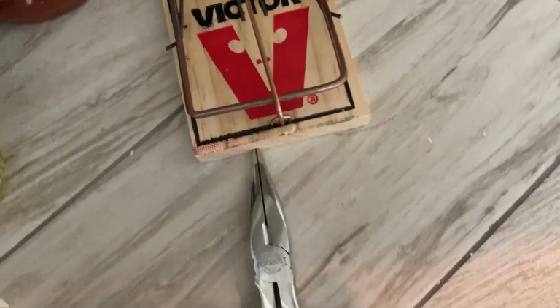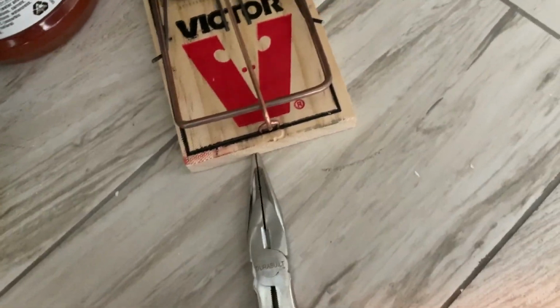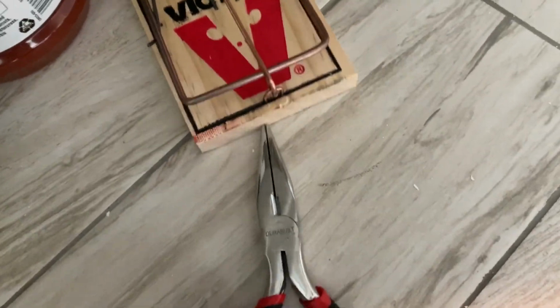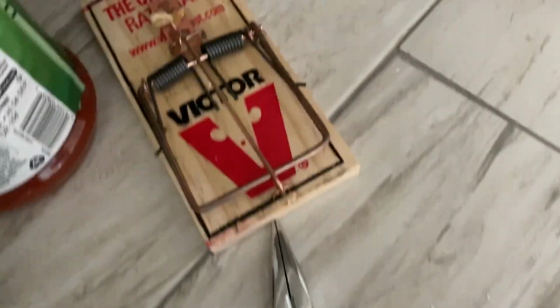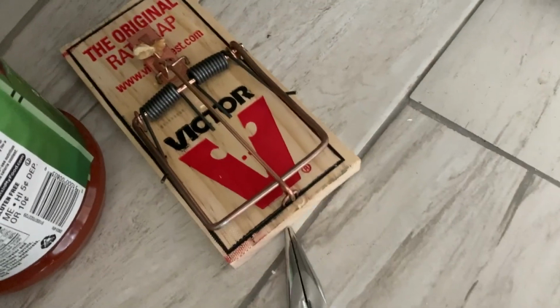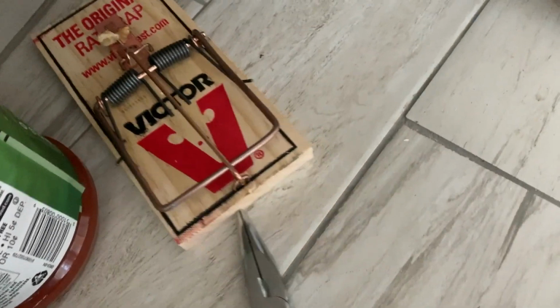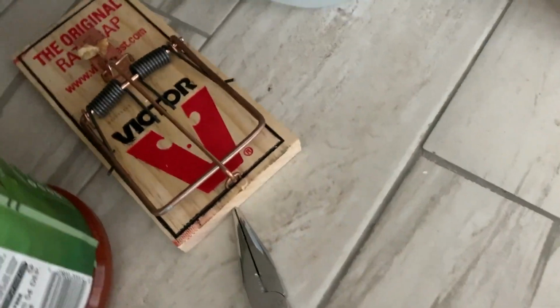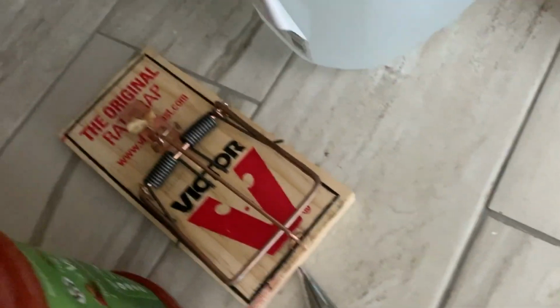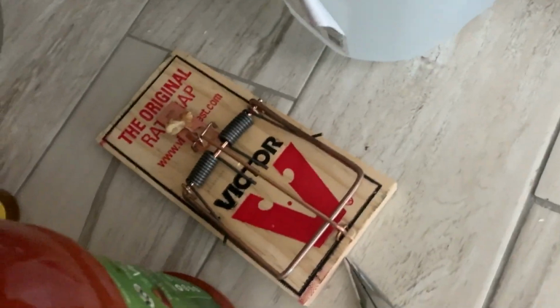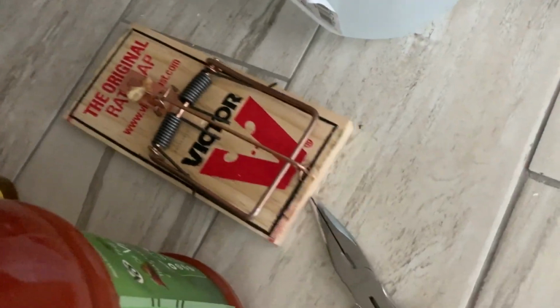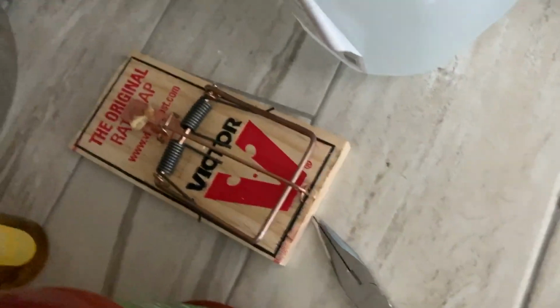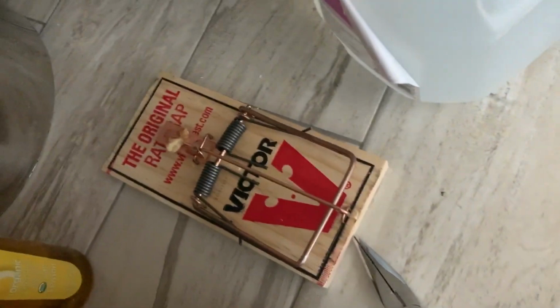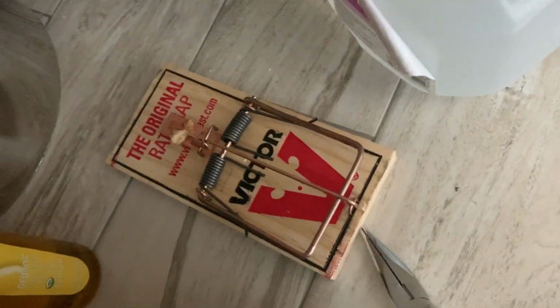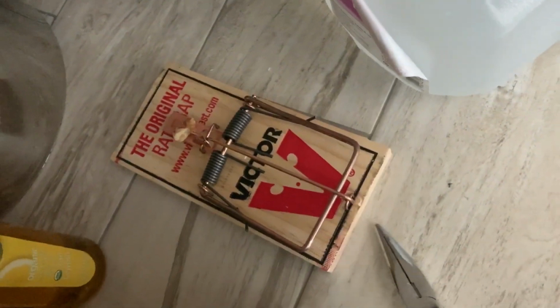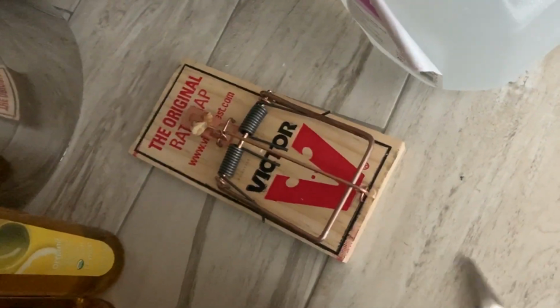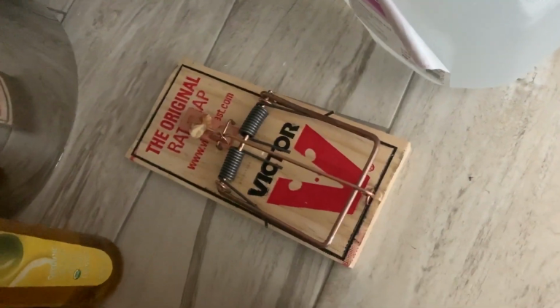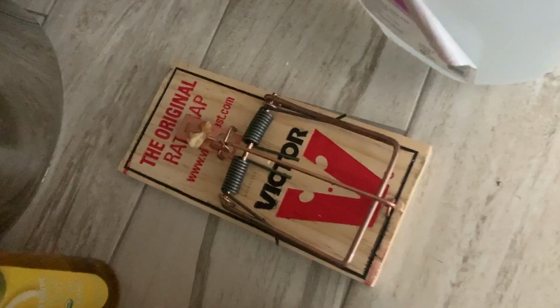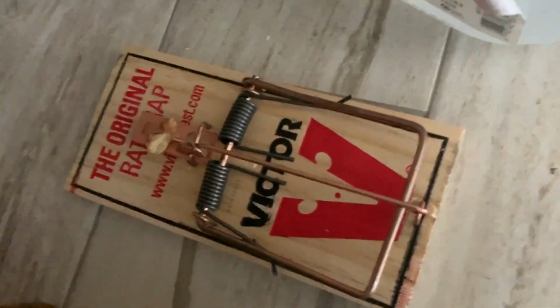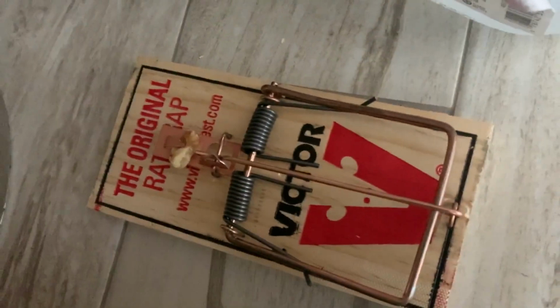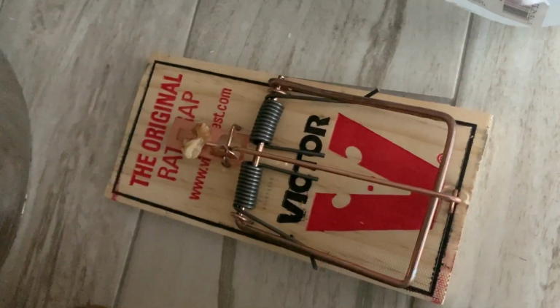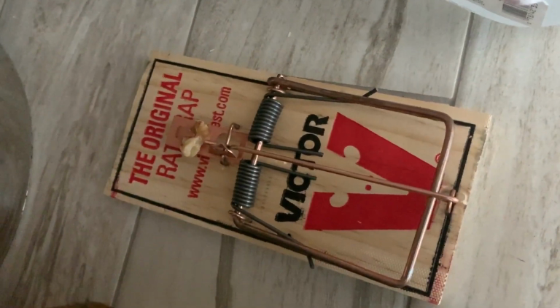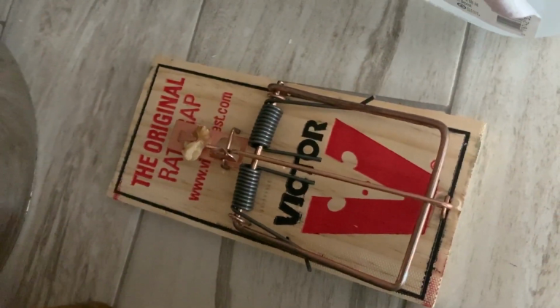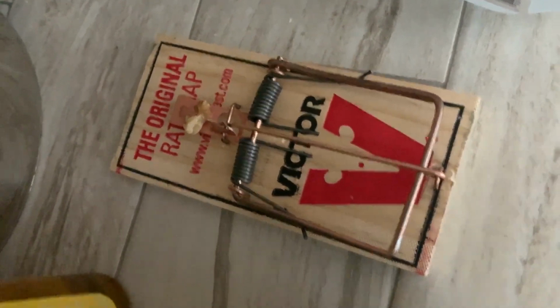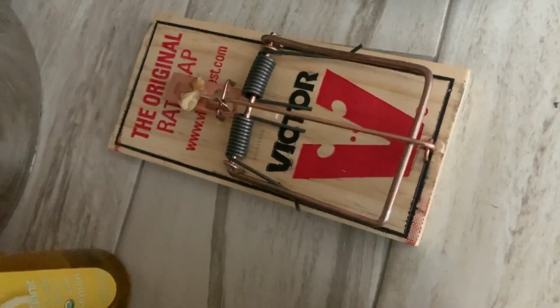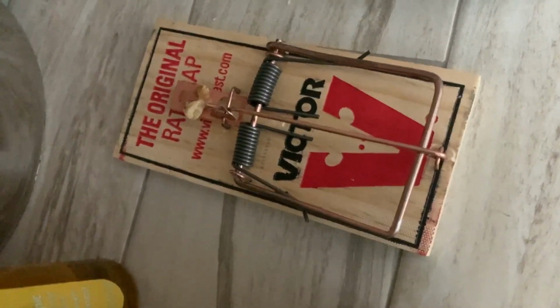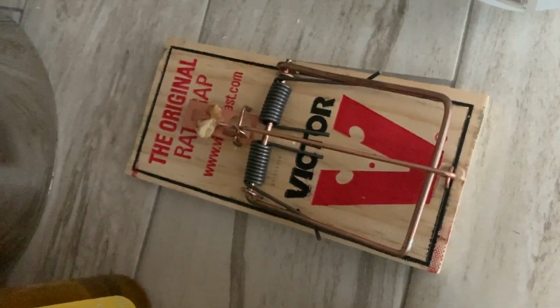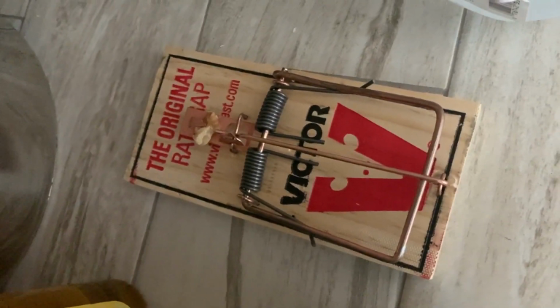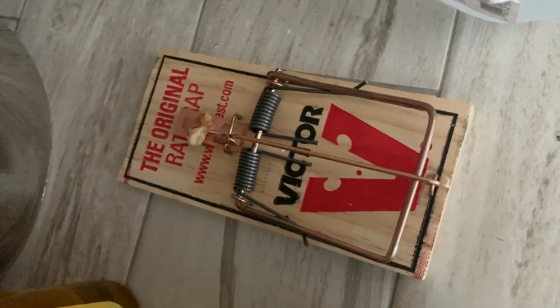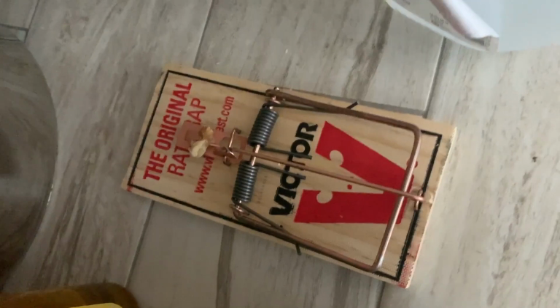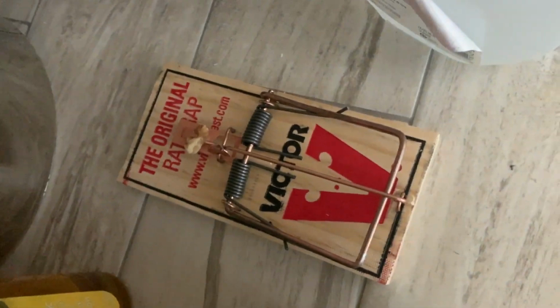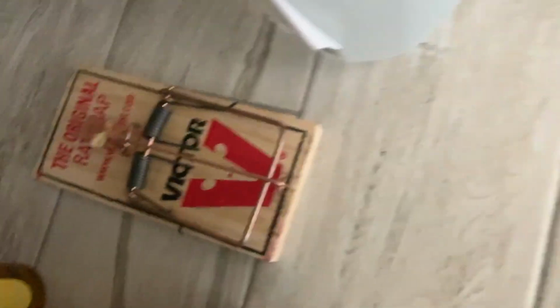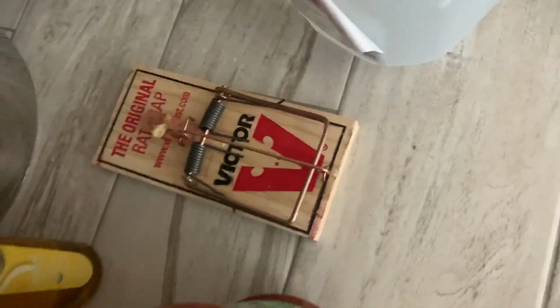I'm going to slide it right back in here. I hate doing this, but this is the only way to get rid of these frickin things. So there you are — it's all set, ready to go. Hair trigger. Bam. All right, we'll leave that one in there.